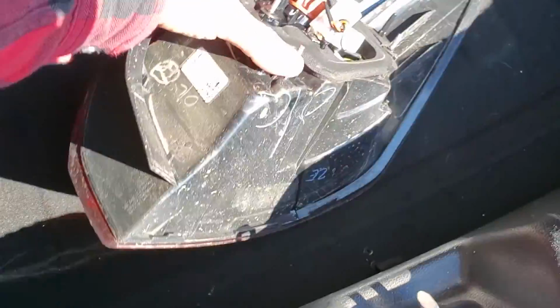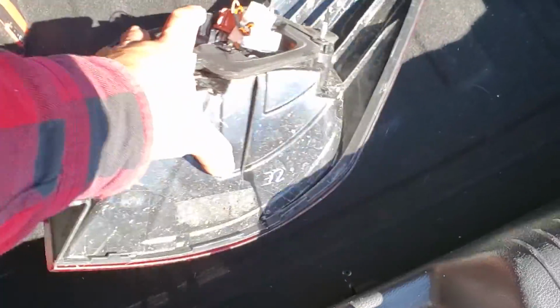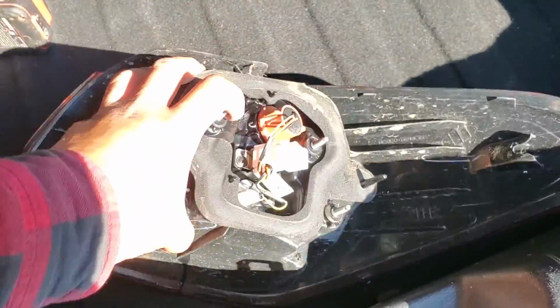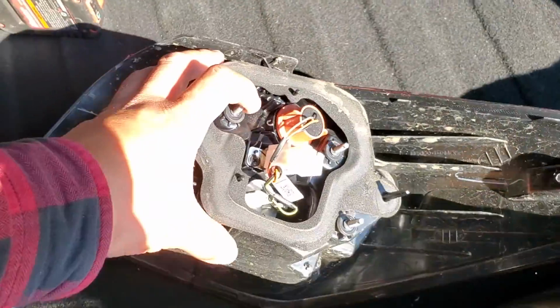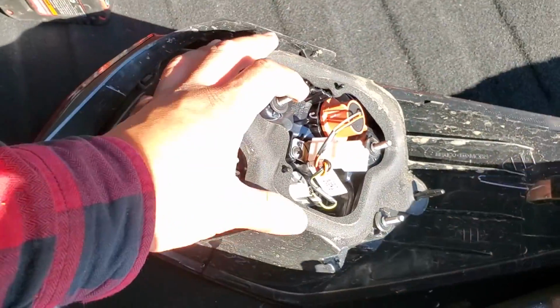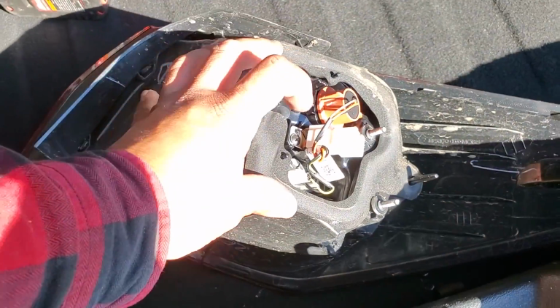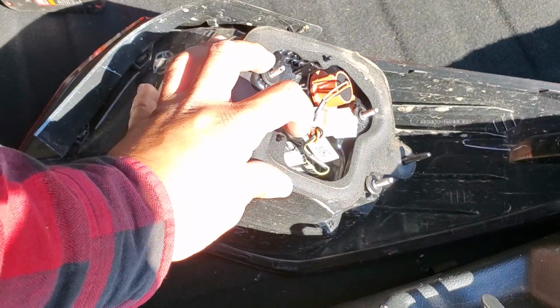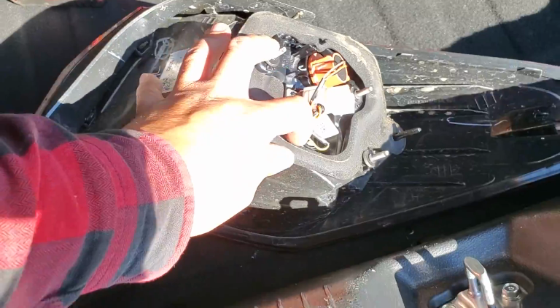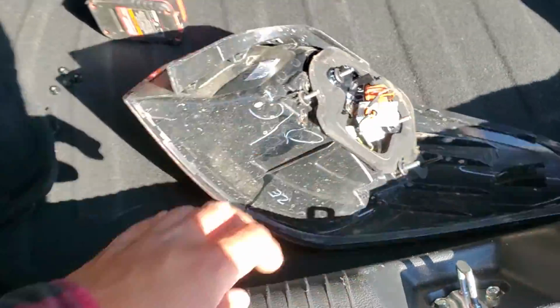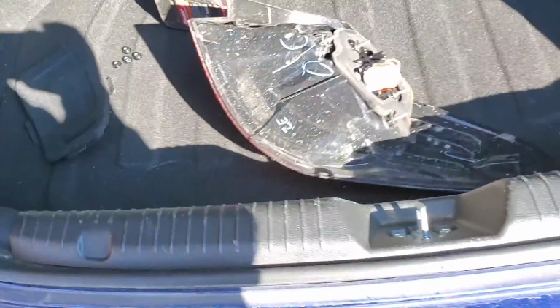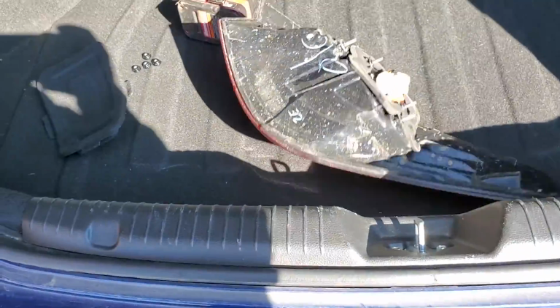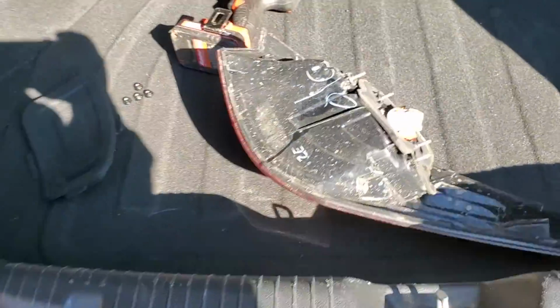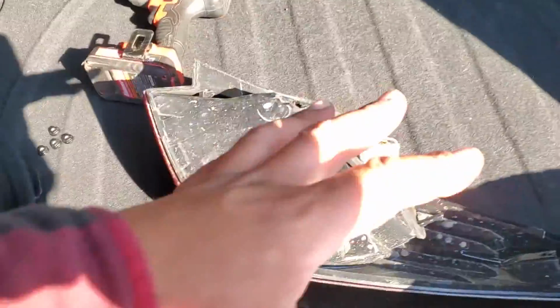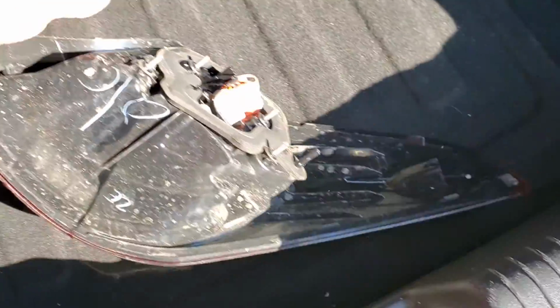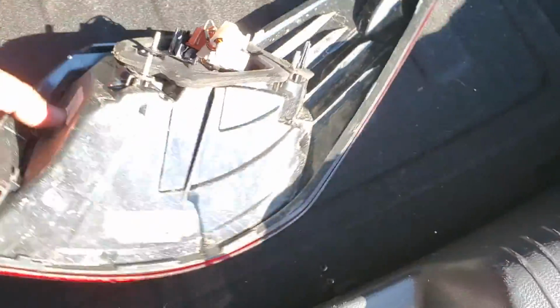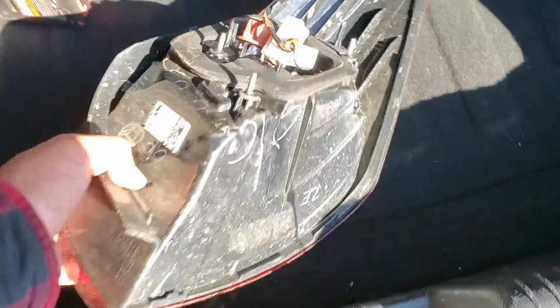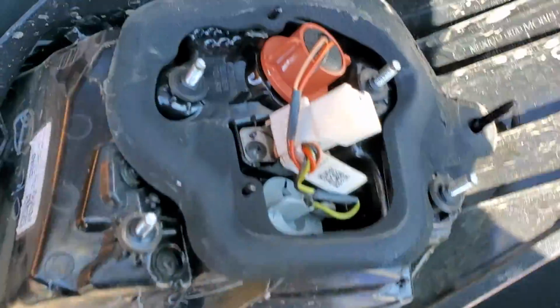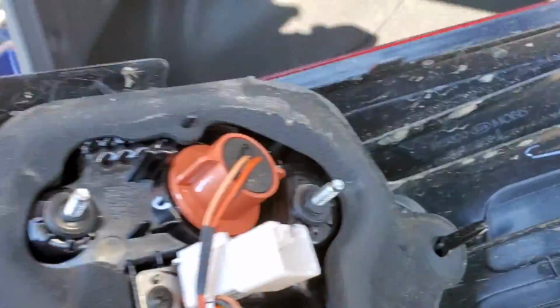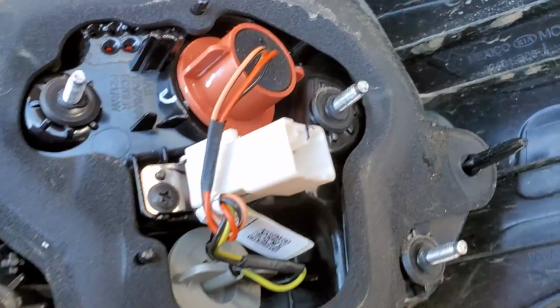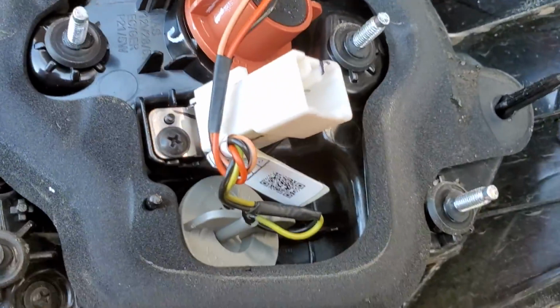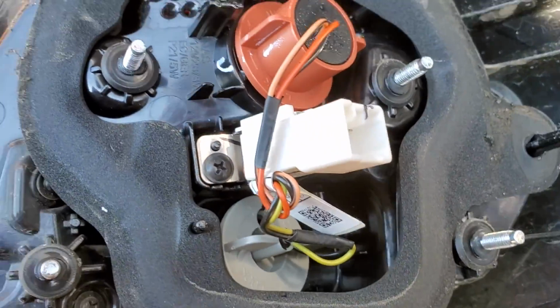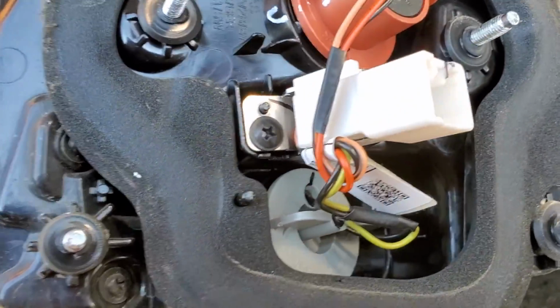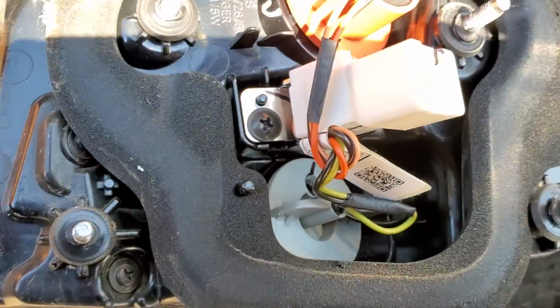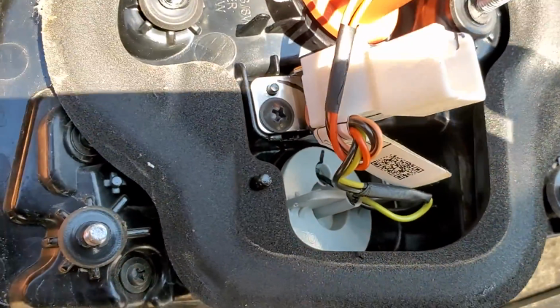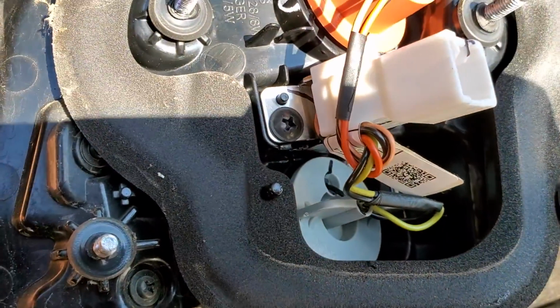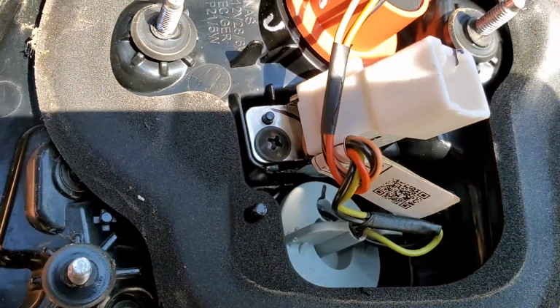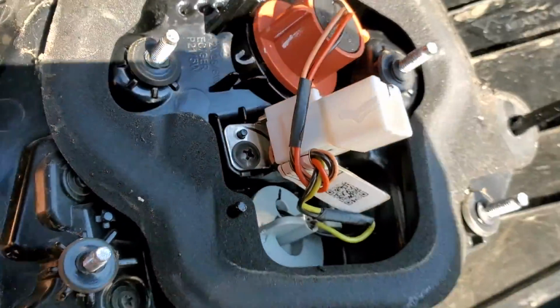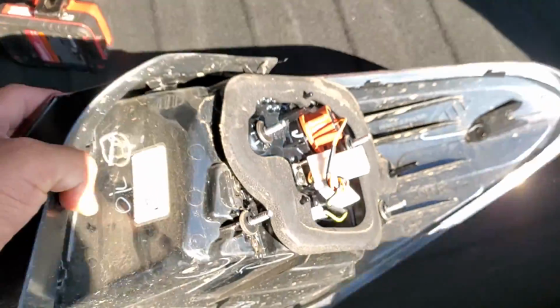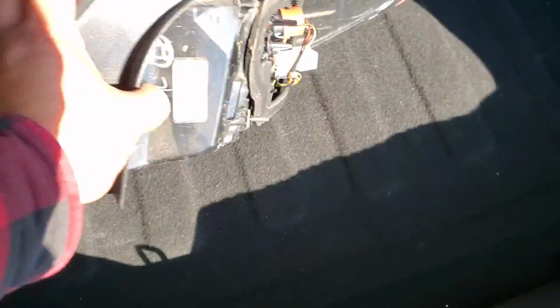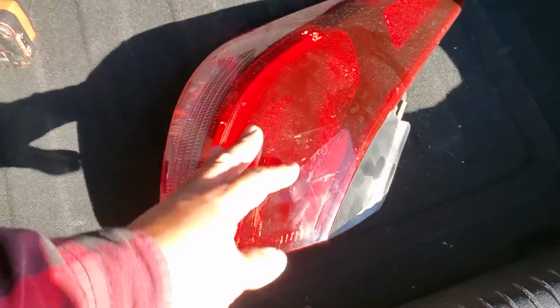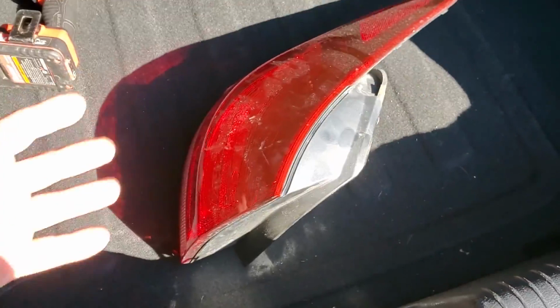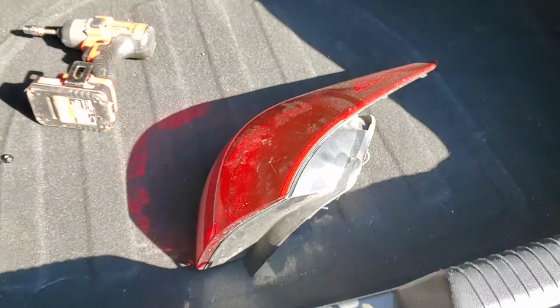The reason I'm doing this is because I'm going to replace the light bulb on this one. You don't necessarily need to take this off — you do have enough room to reach in there and get it out. But I'm making a video of how to remove it.